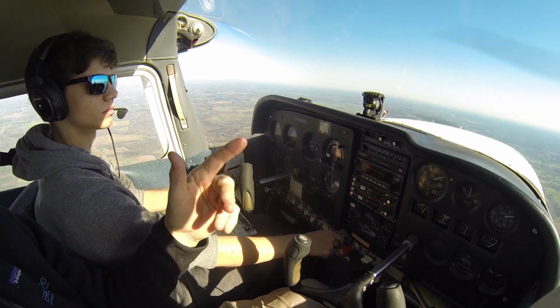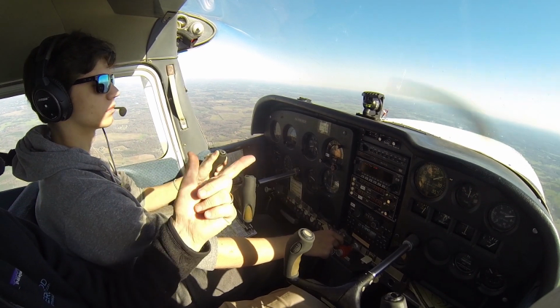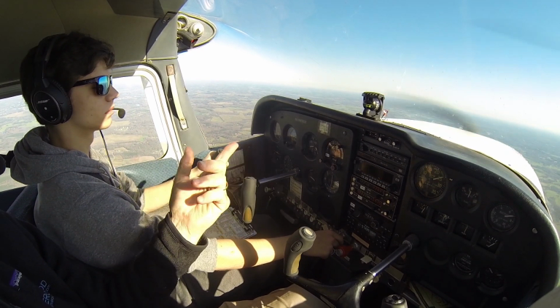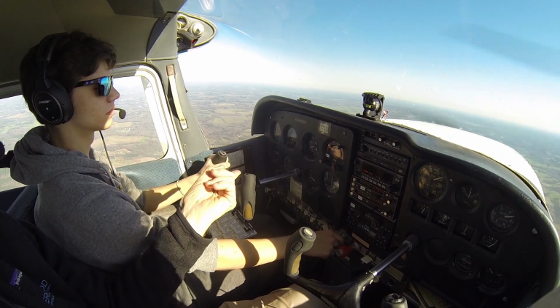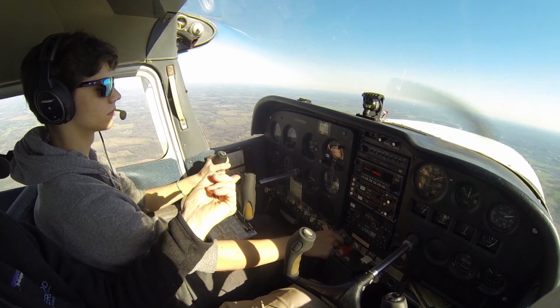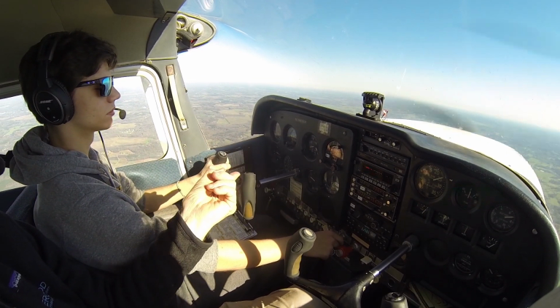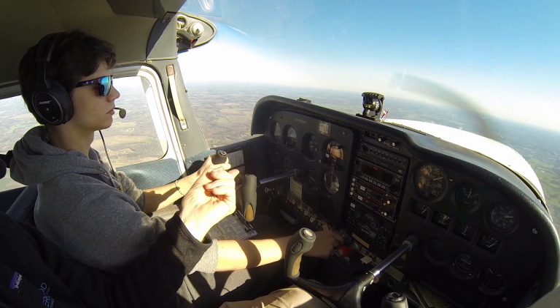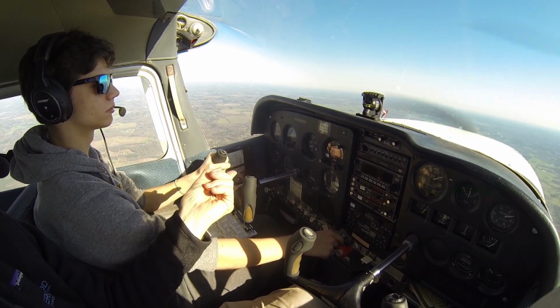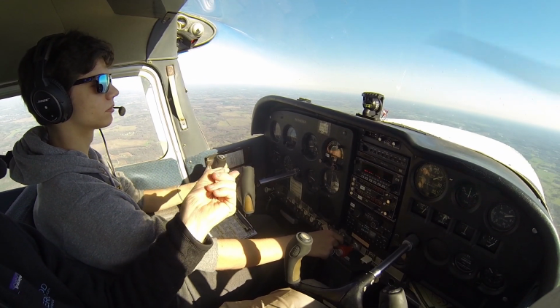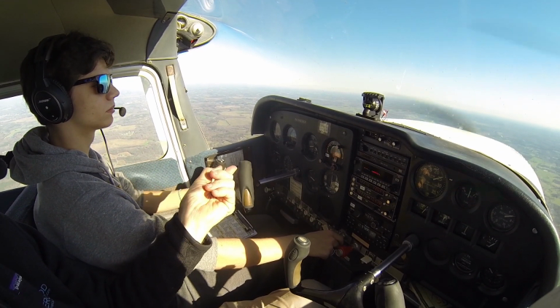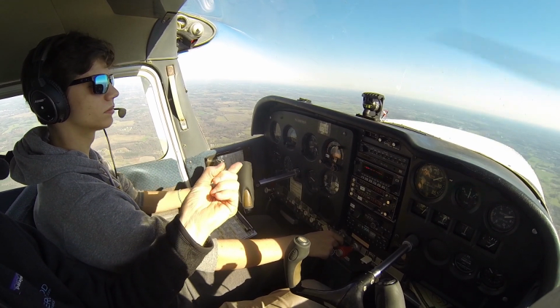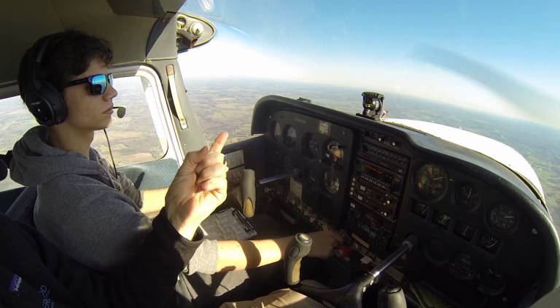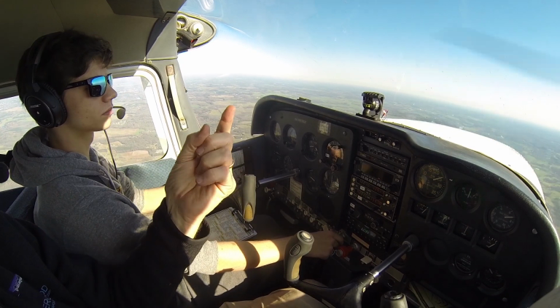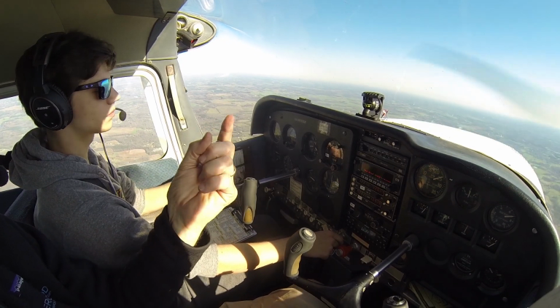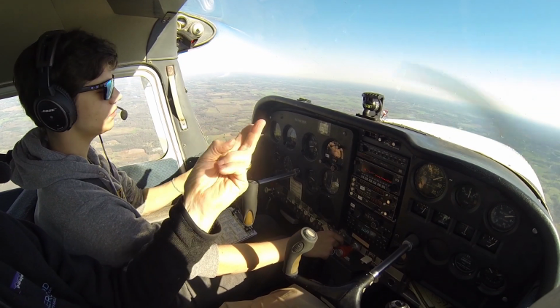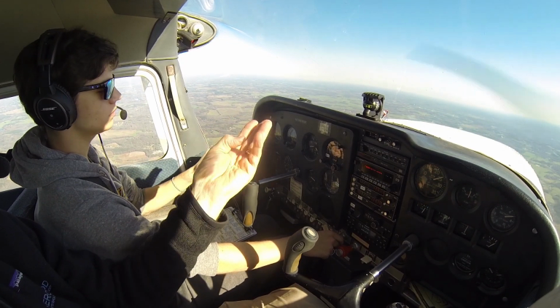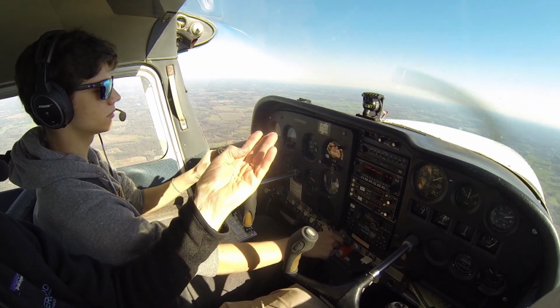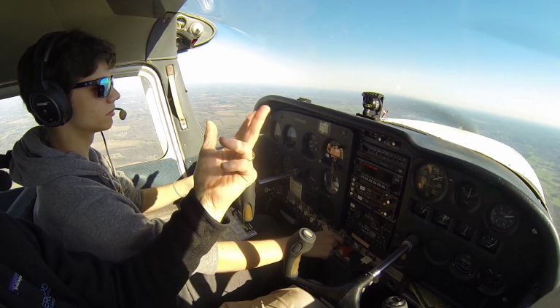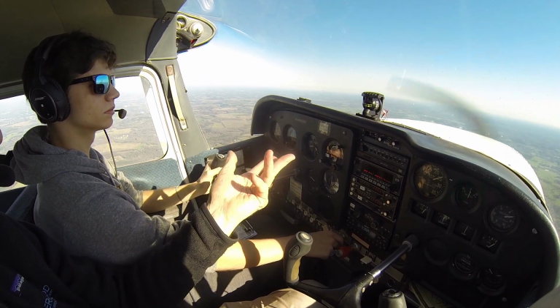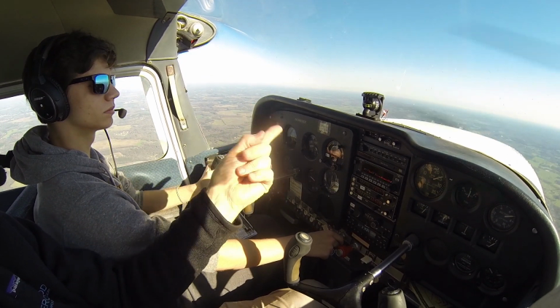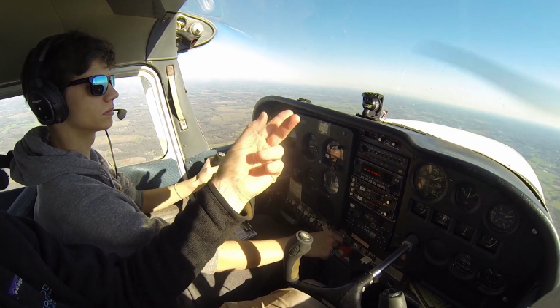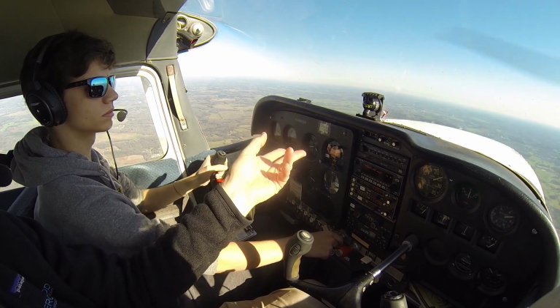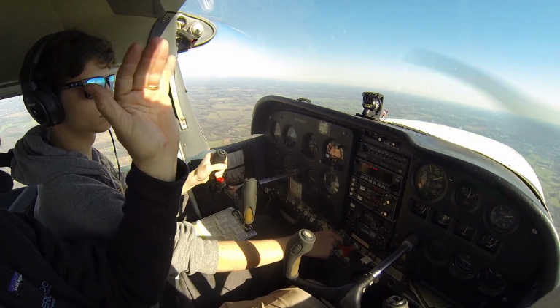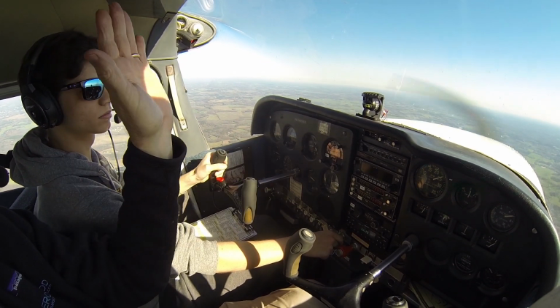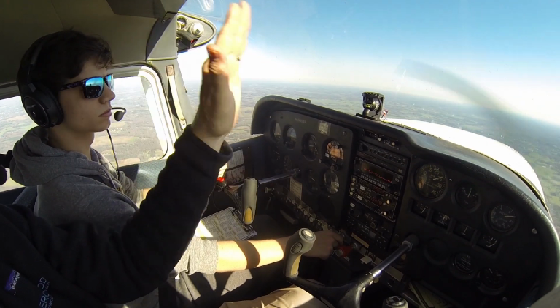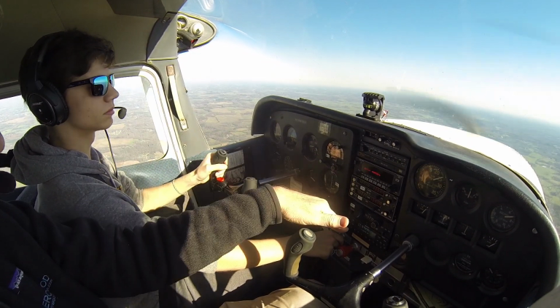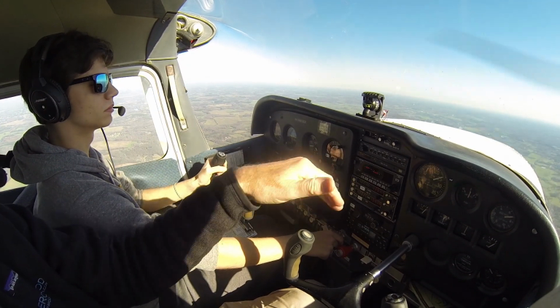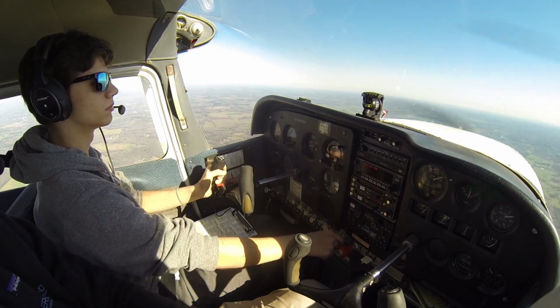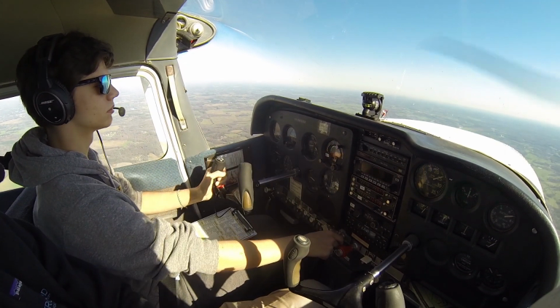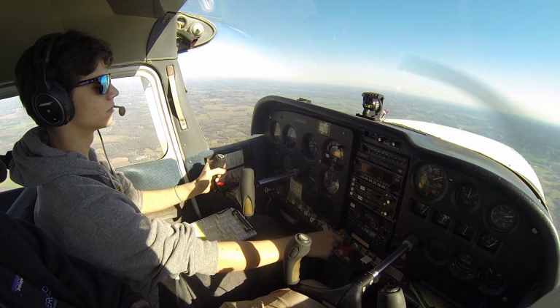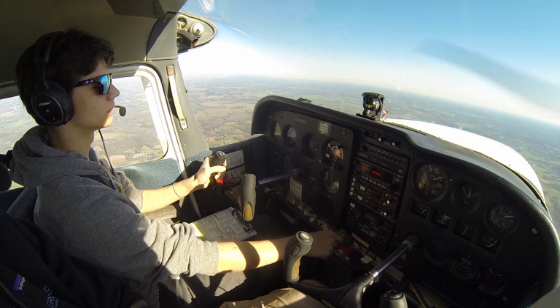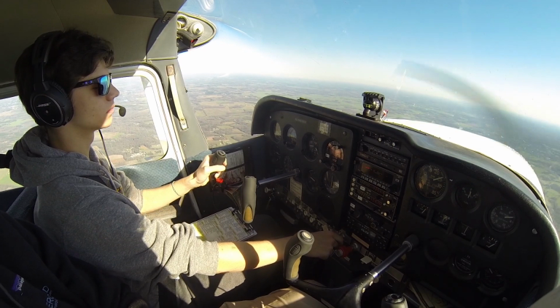I want you to call out — if we get a horn, I don't think we'll get a horn, I don't think the horn is in the works. Horn, buffet, call that out. There's the horn, there's the buffet, and then there's the break. Recover after the break.